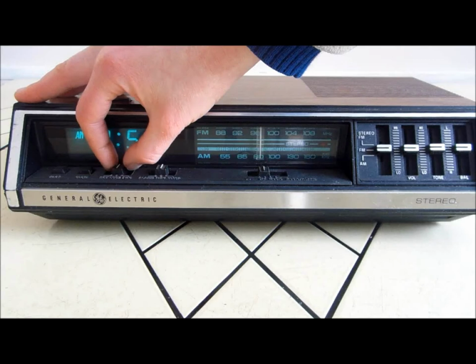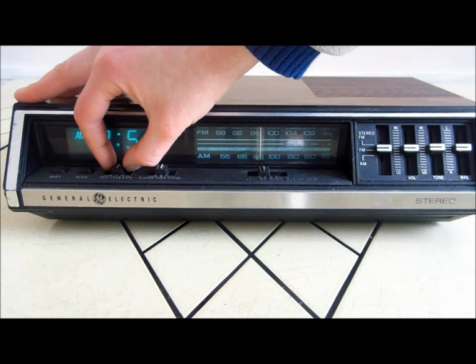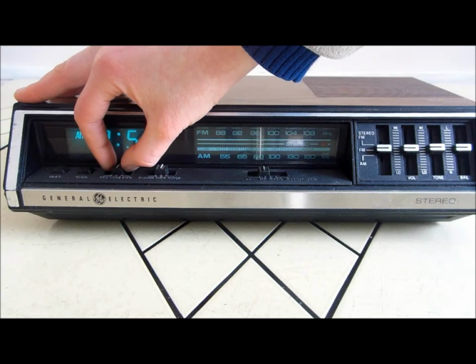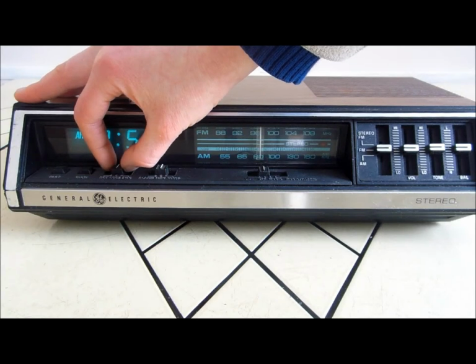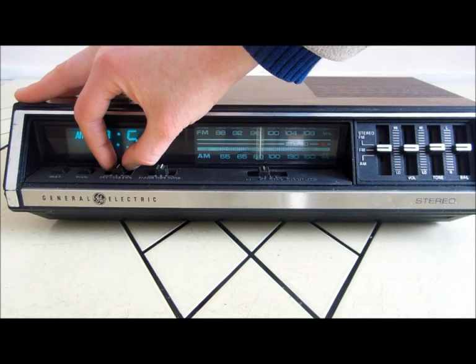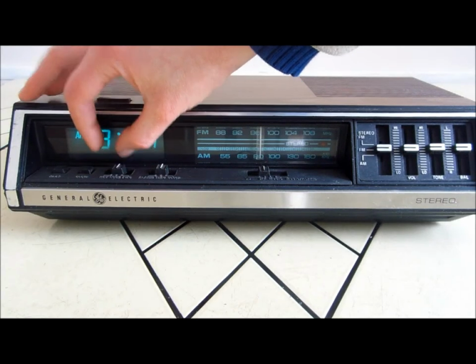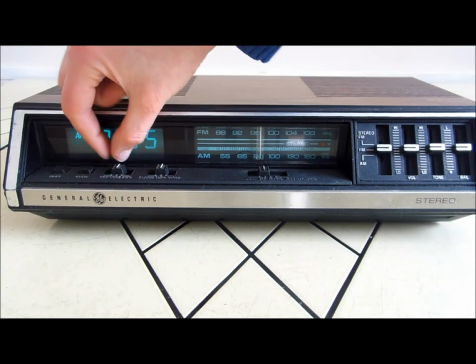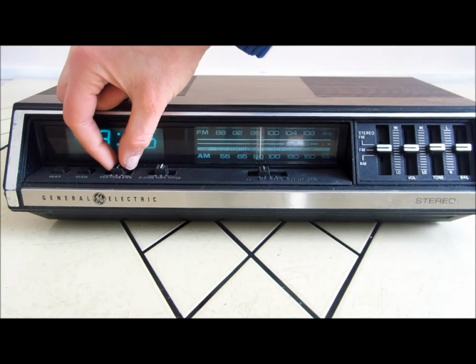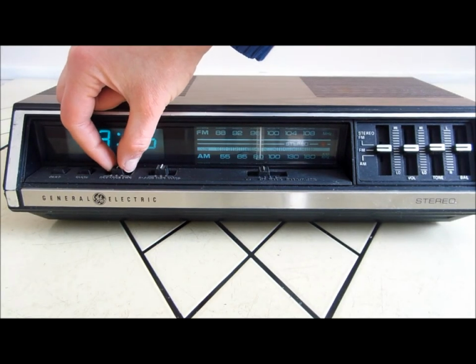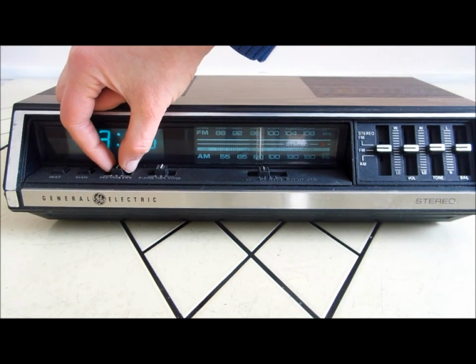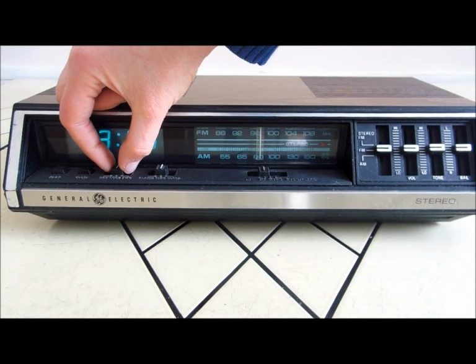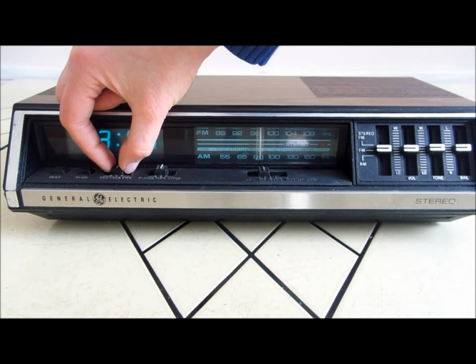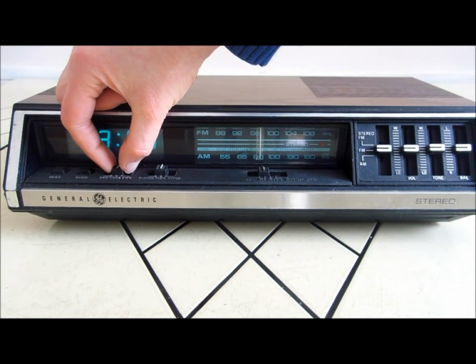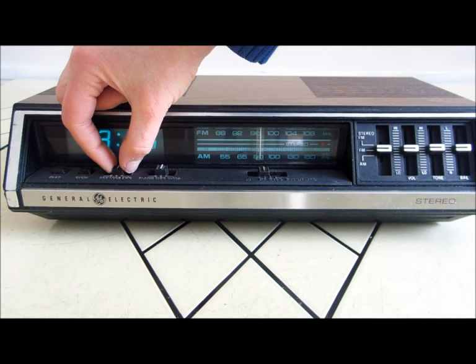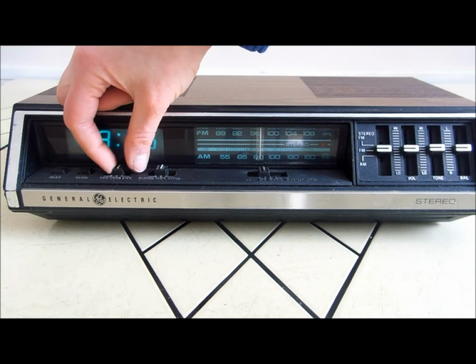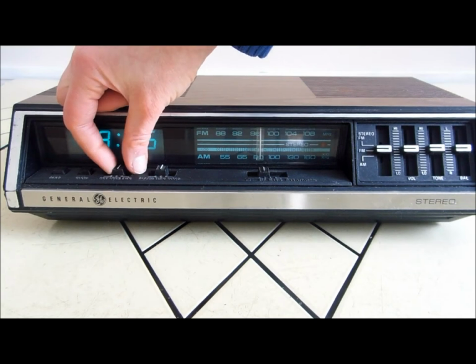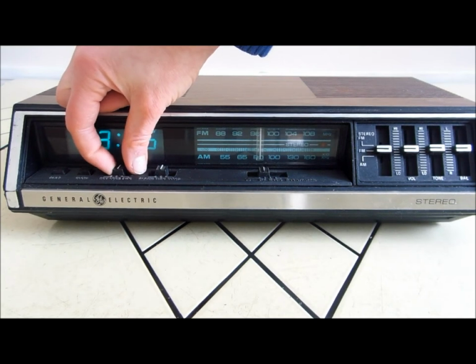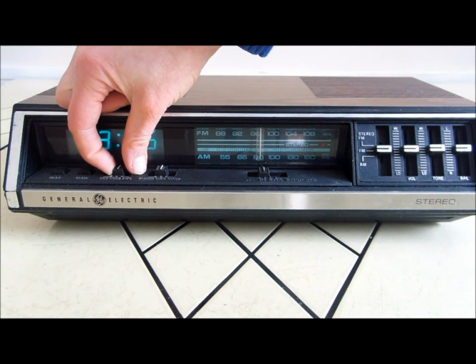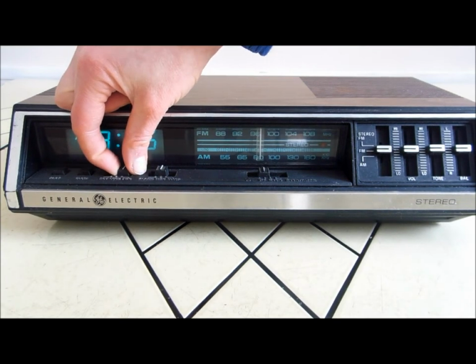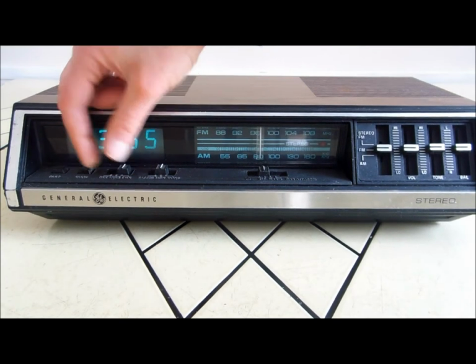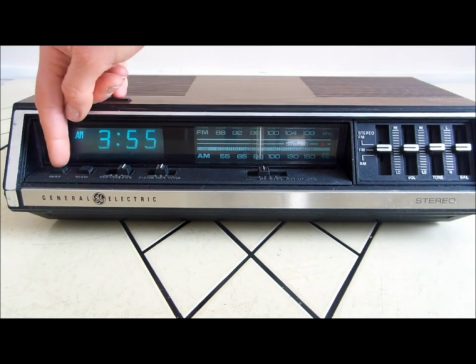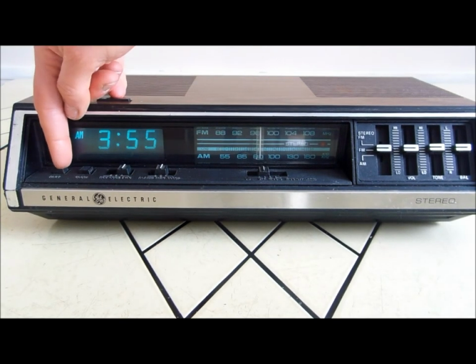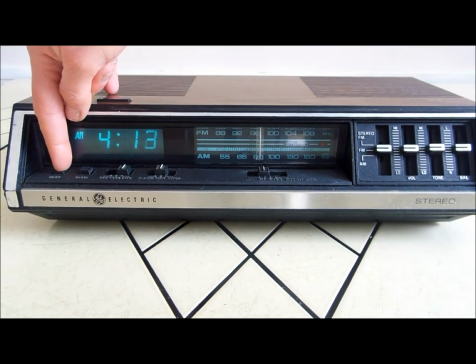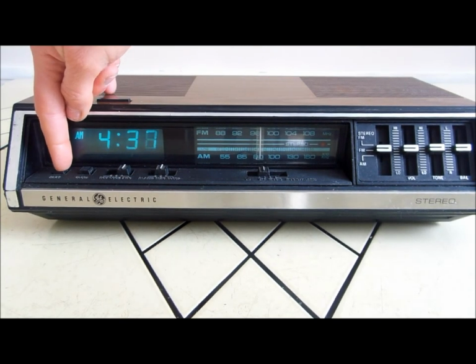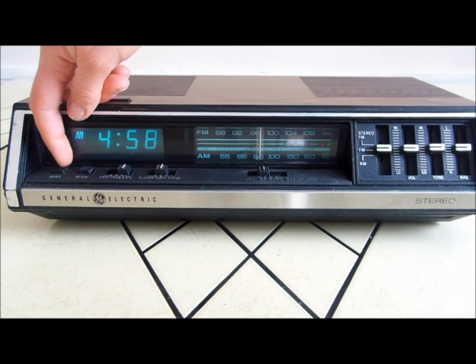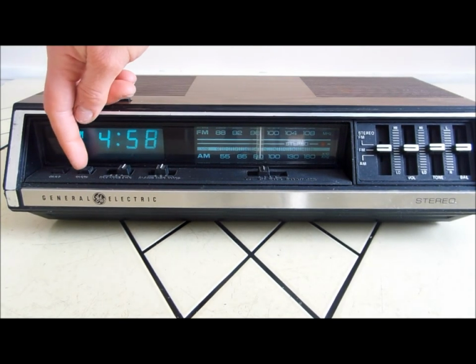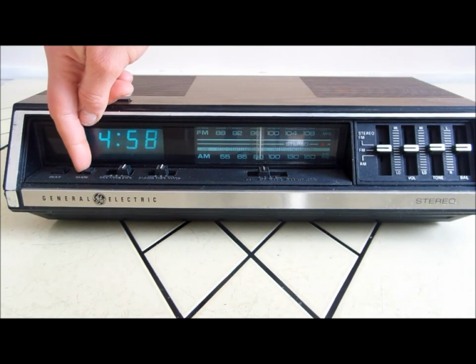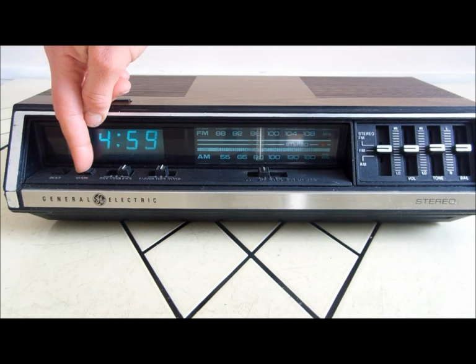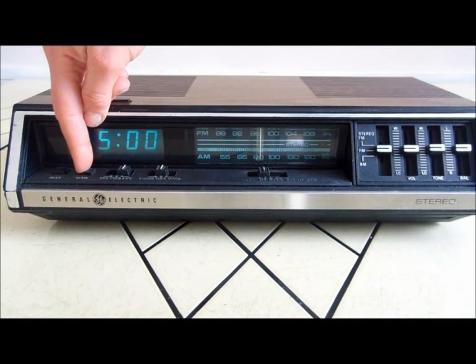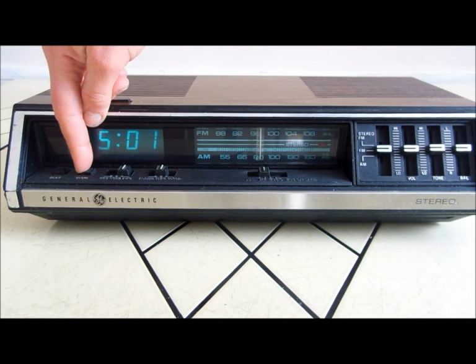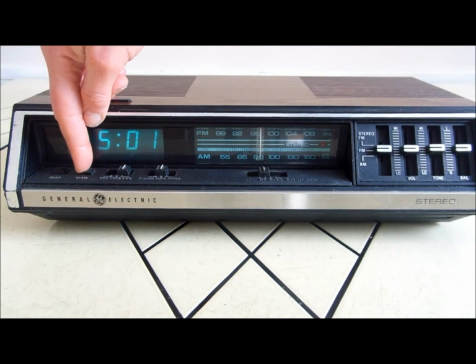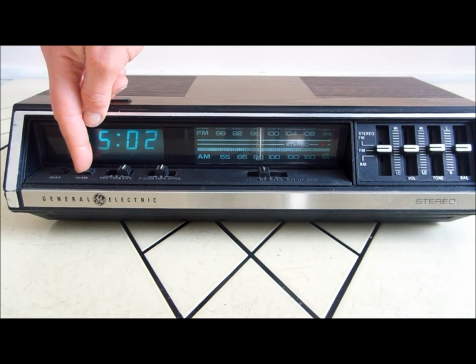To set the clock, you have to change this button from lock to either forward or reverse. Let's show you how to do the forward. There's a fast and there's a slow.